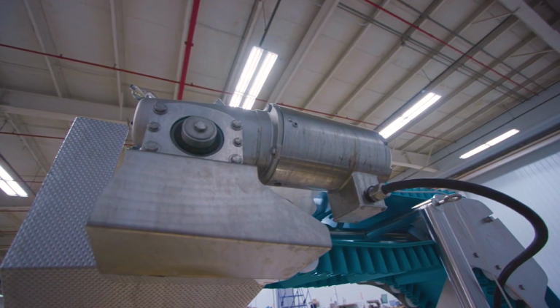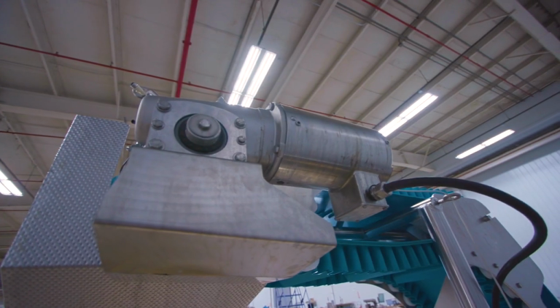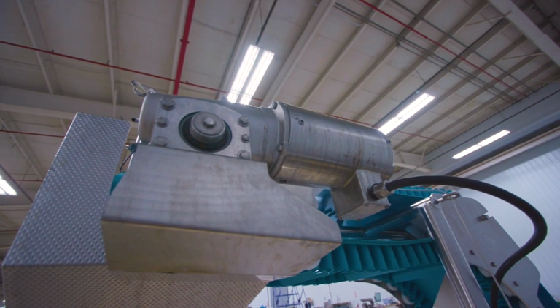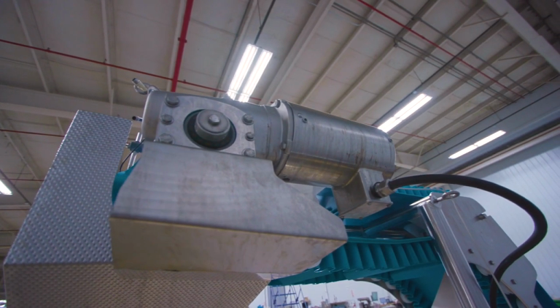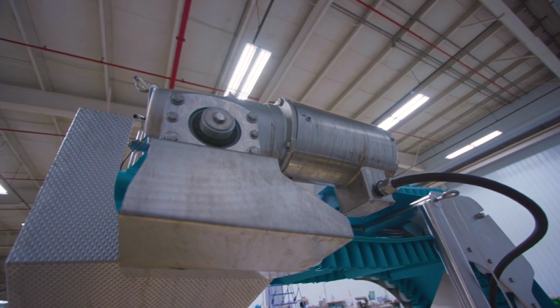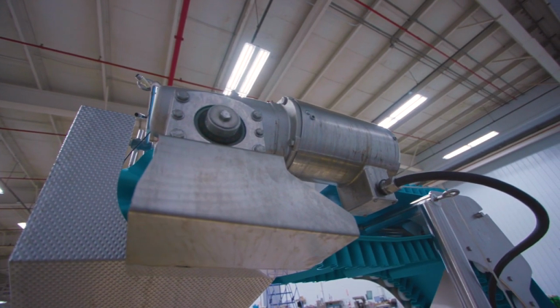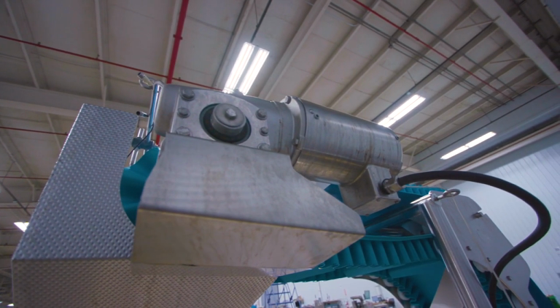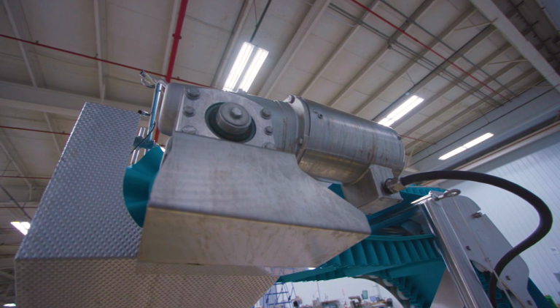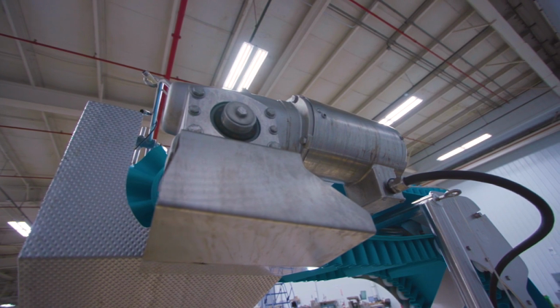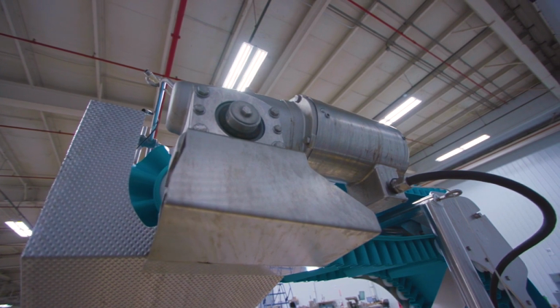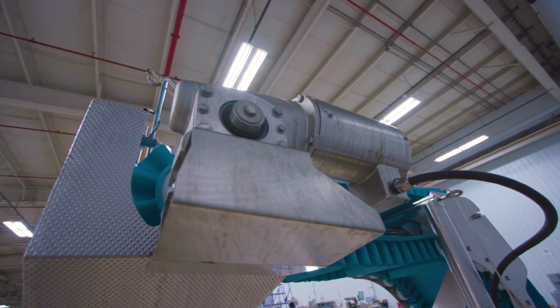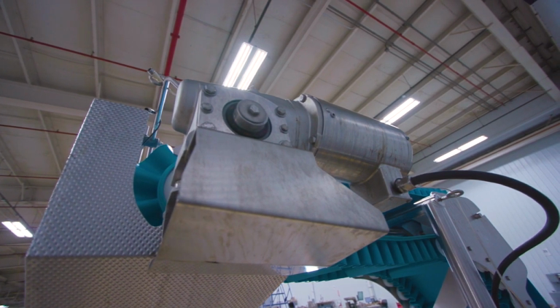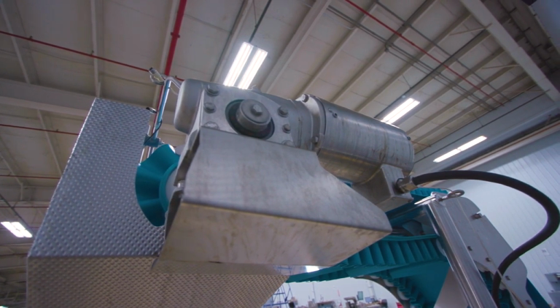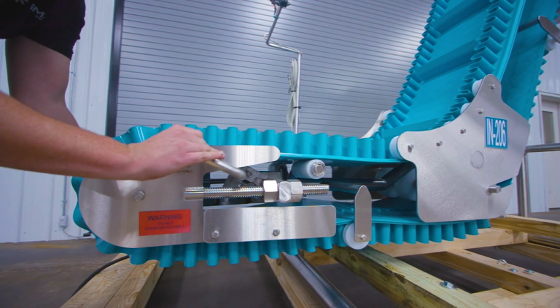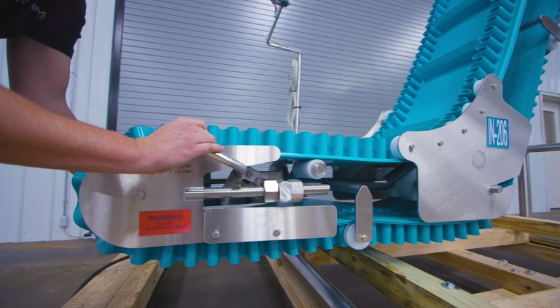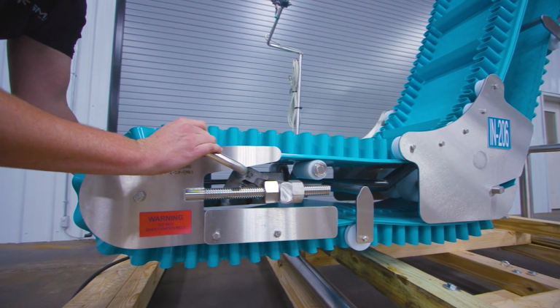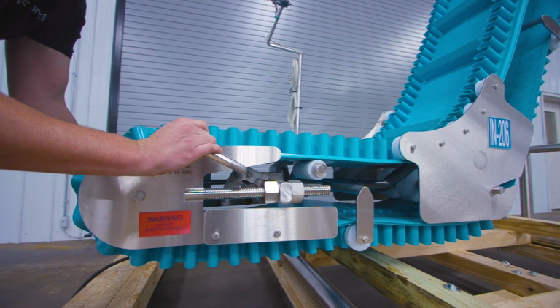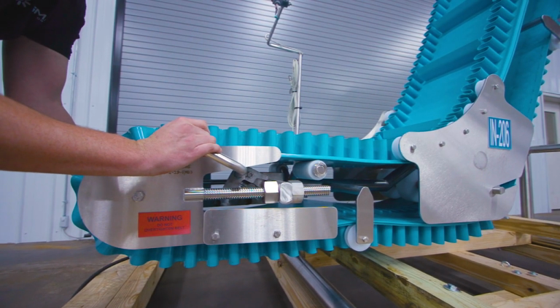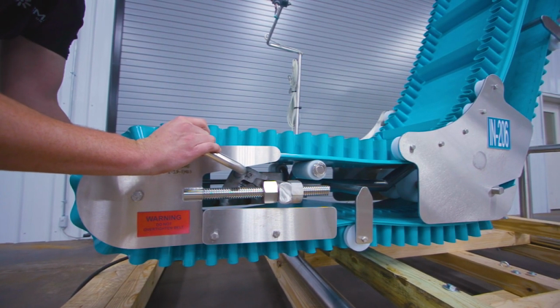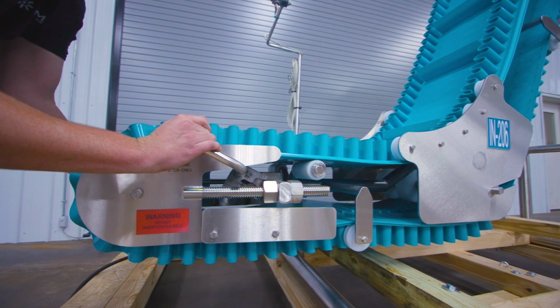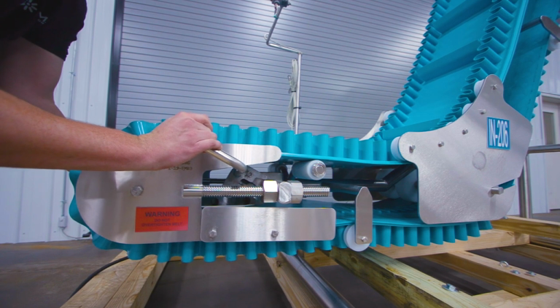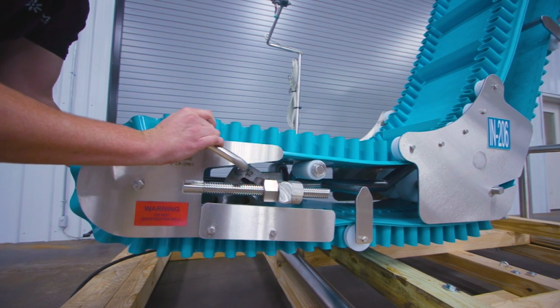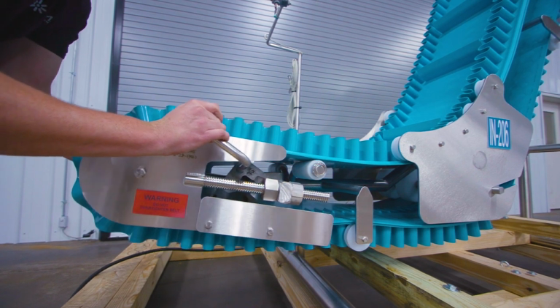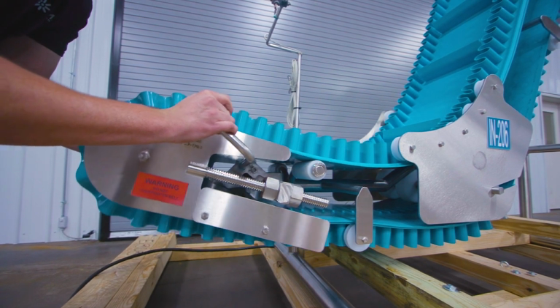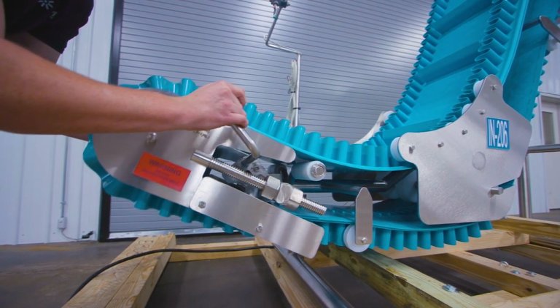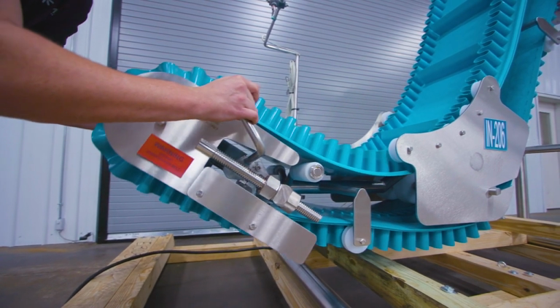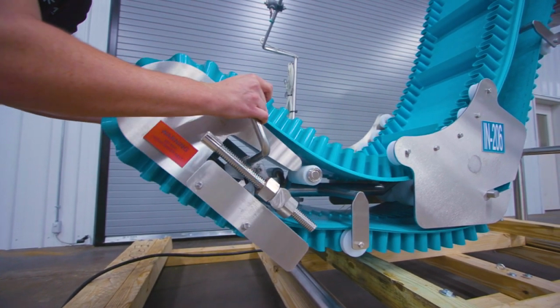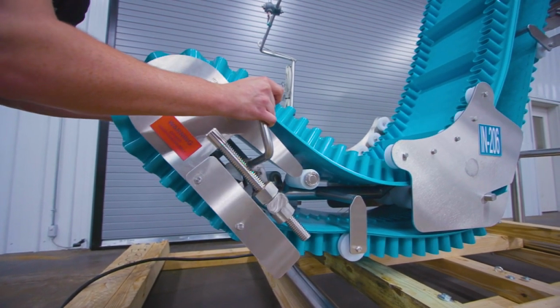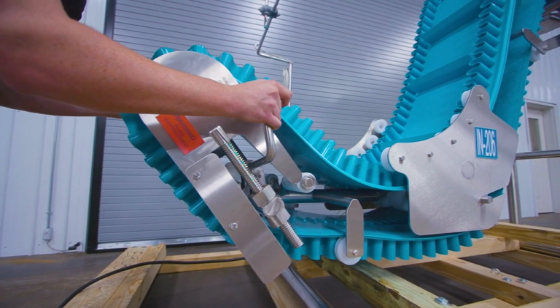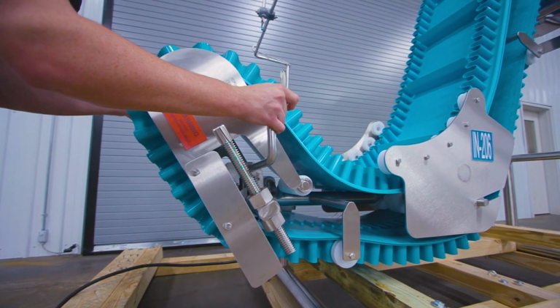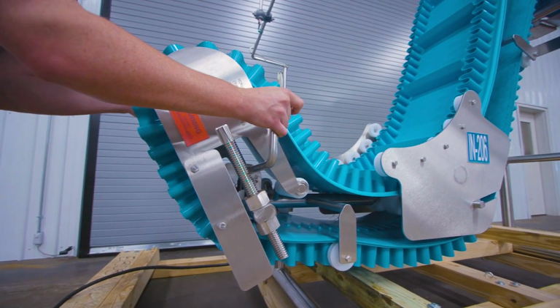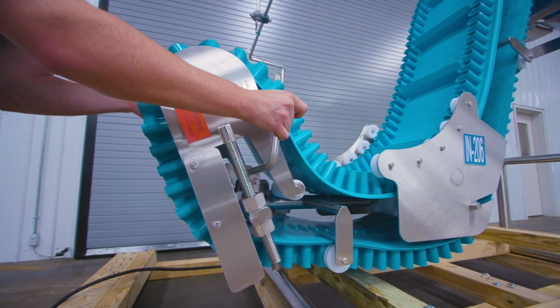The speed of the conveyor belt is fixed, powered by a one horsepower washdown motor. This specific unit offers a hinged infeed platform to release tension on the belt, allowing an operator to remove the belt for cleaning or replacement.